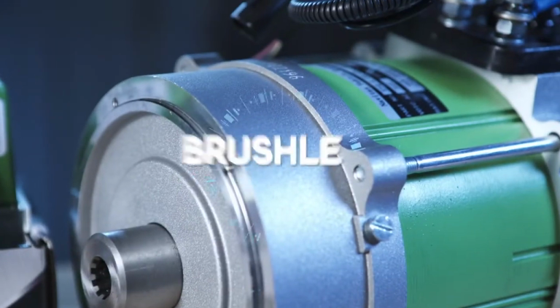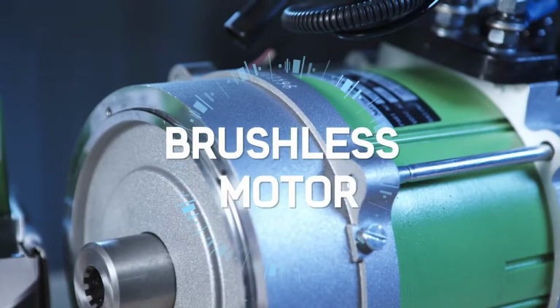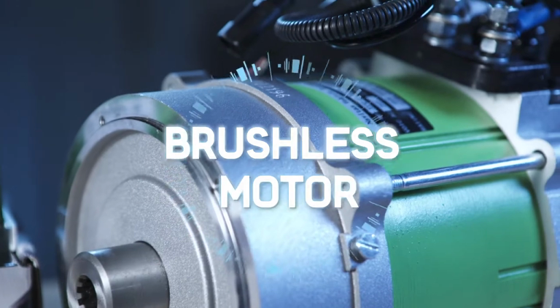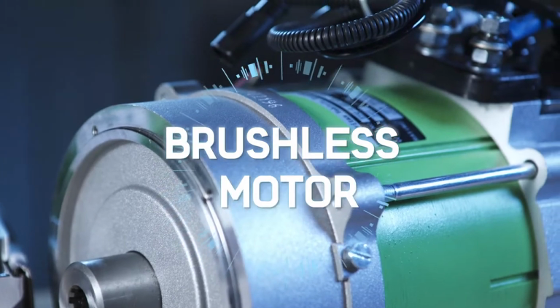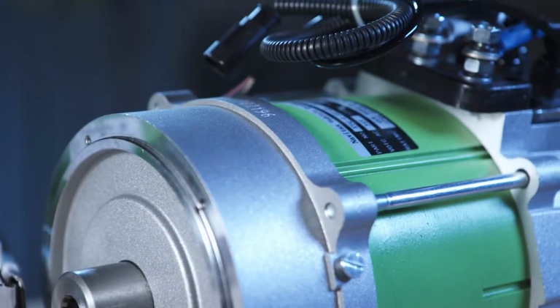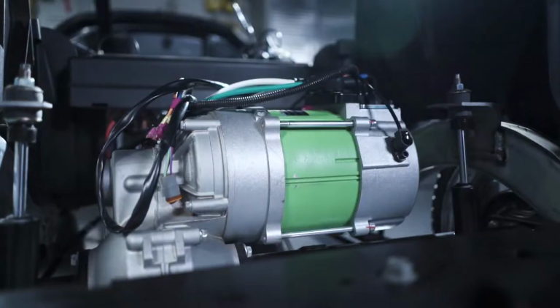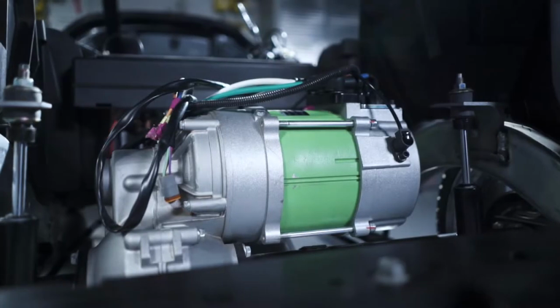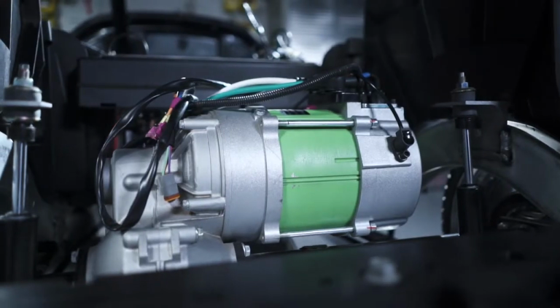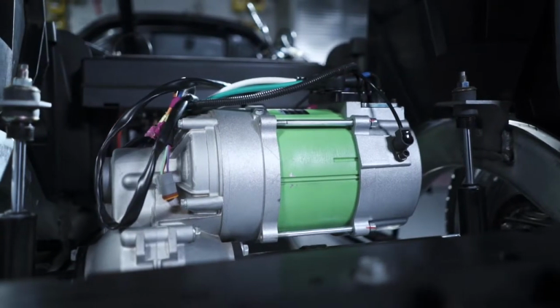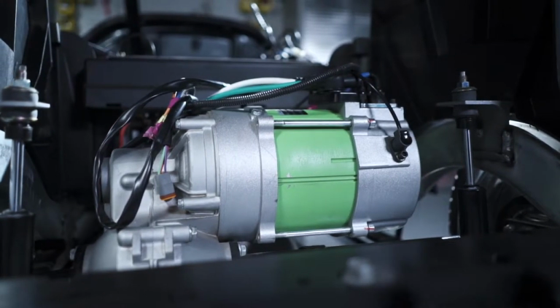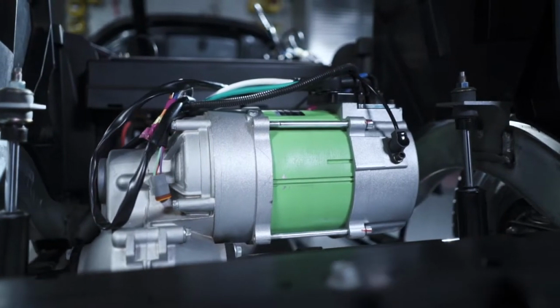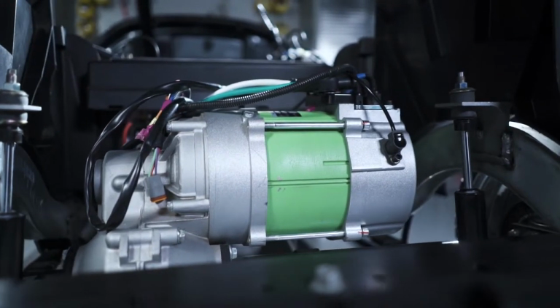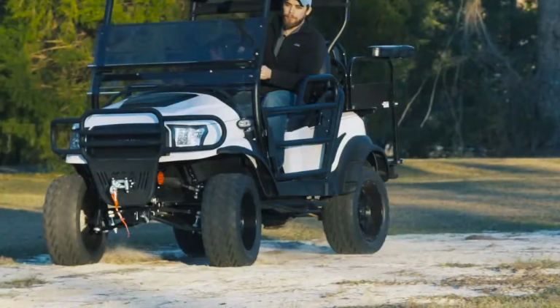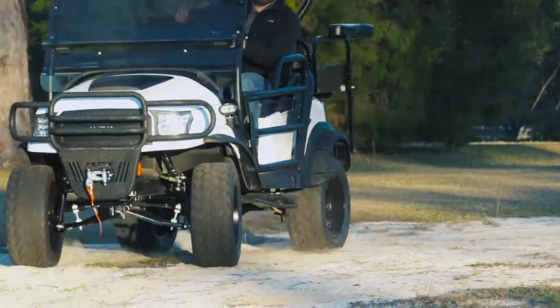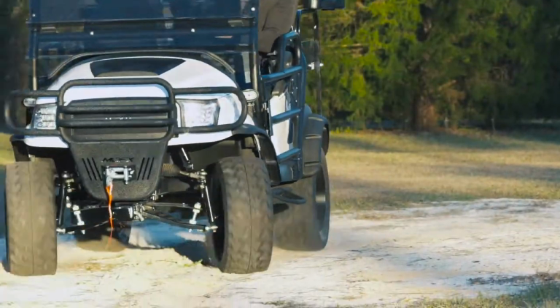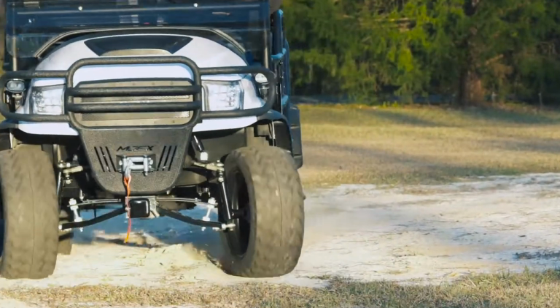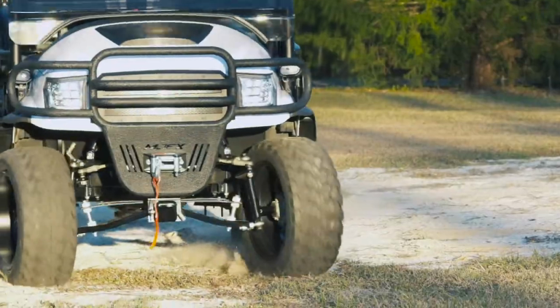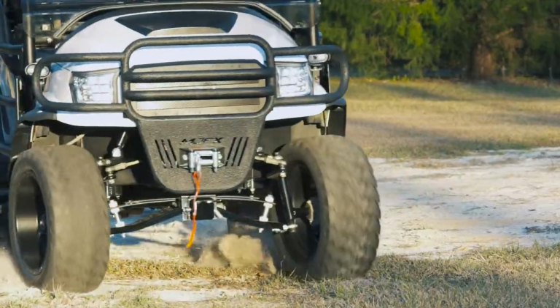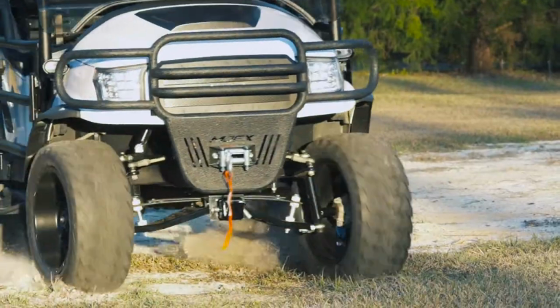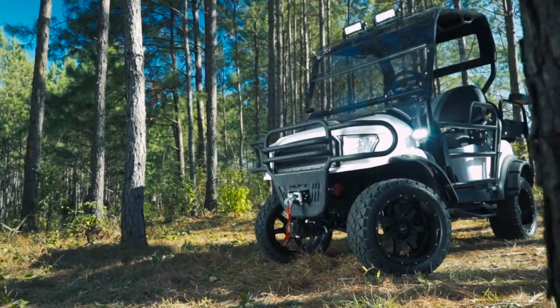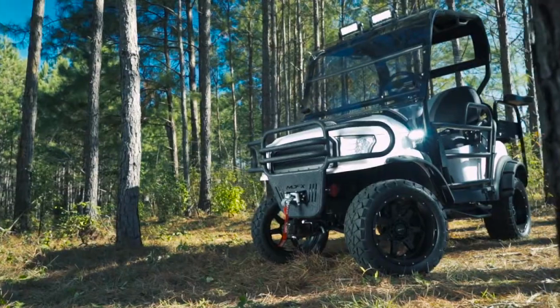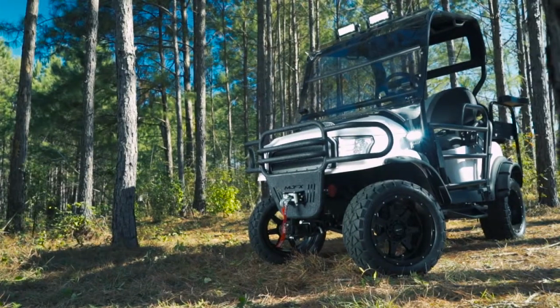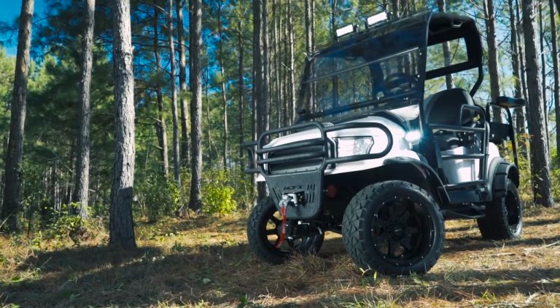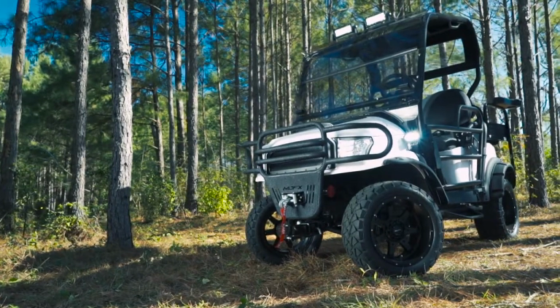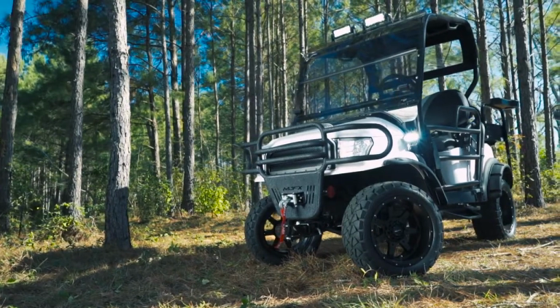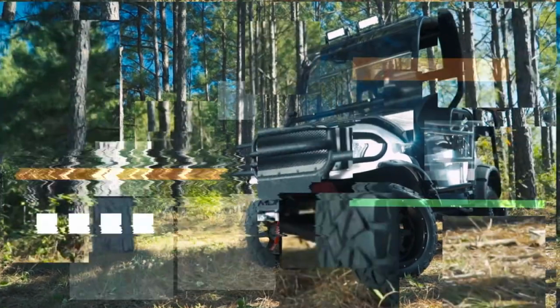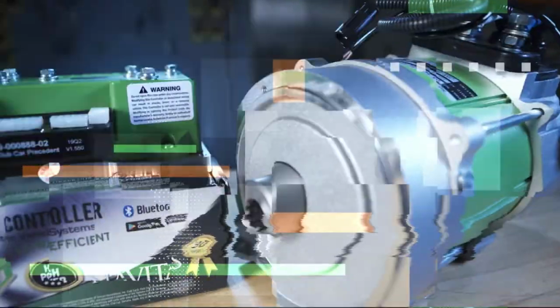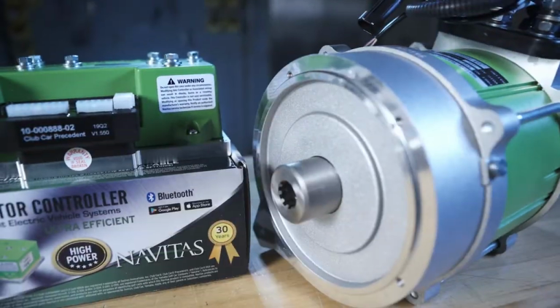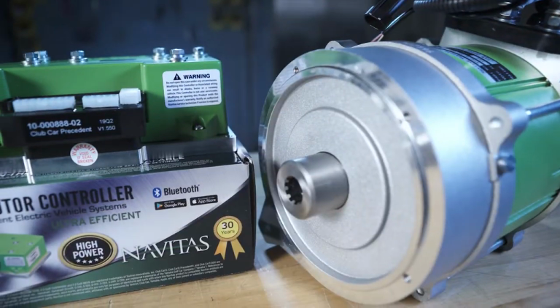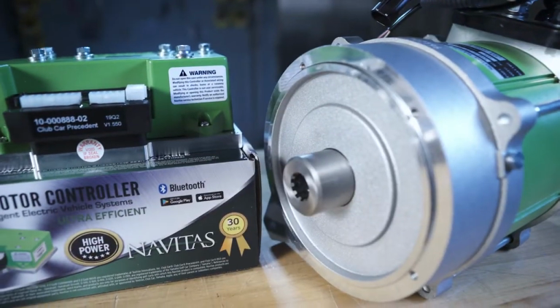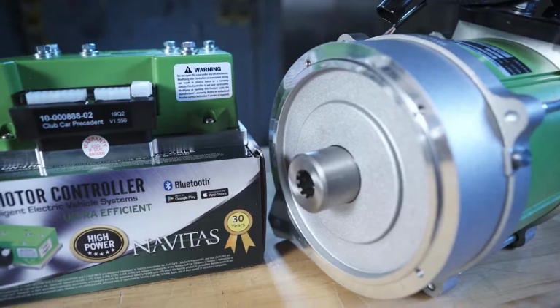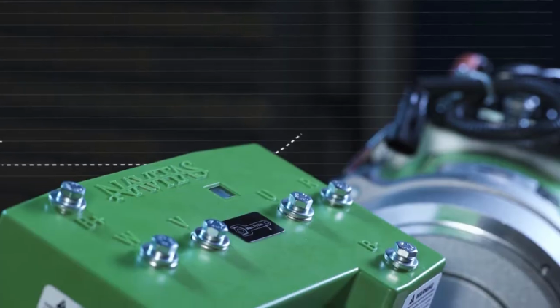The Navitas brushless AC motor provides increased reliability and range, improved efficiency, greater acceleration, and requires less maintenance. This motor is the perfect complement to your Navitas controller.